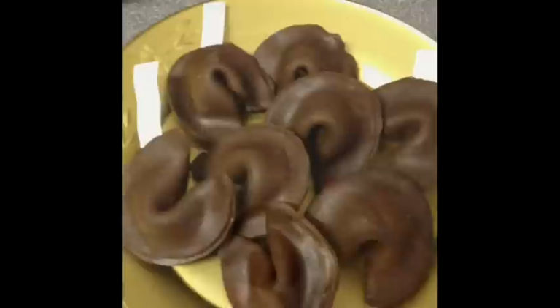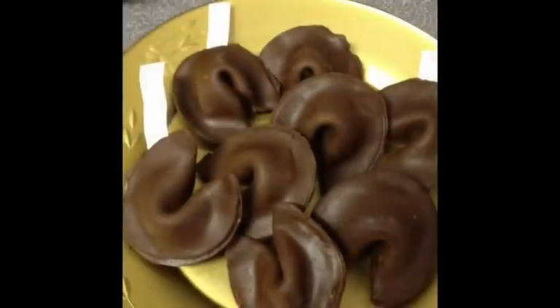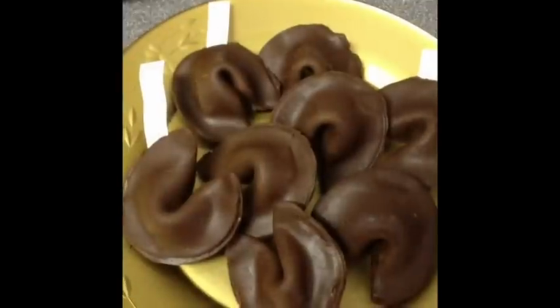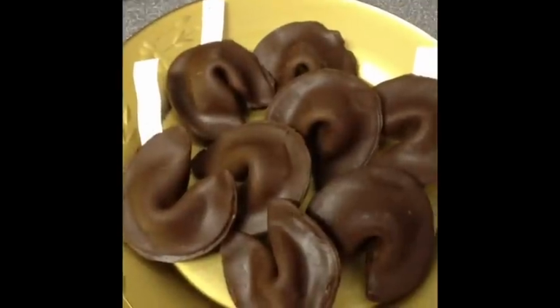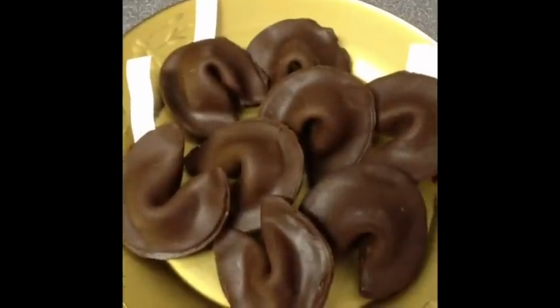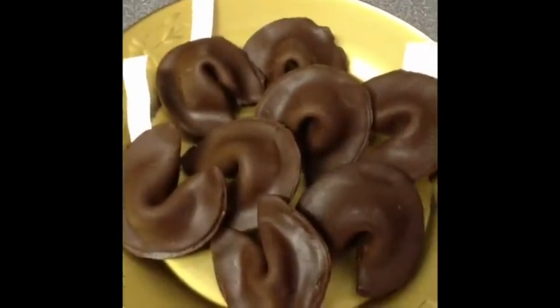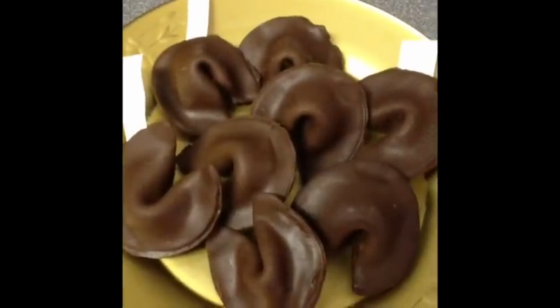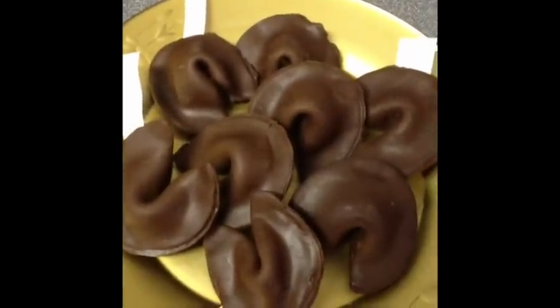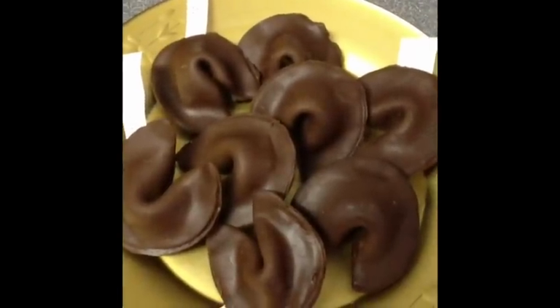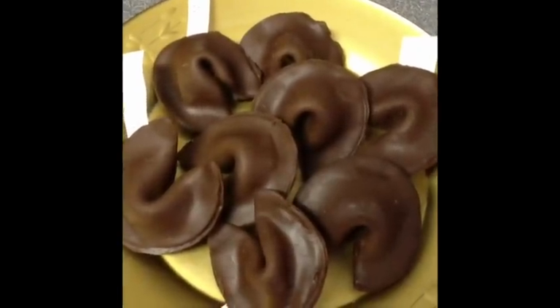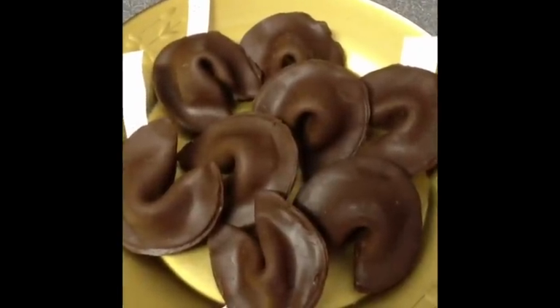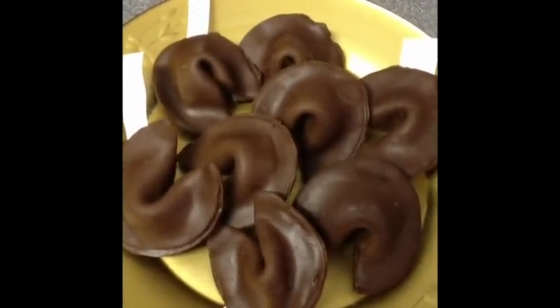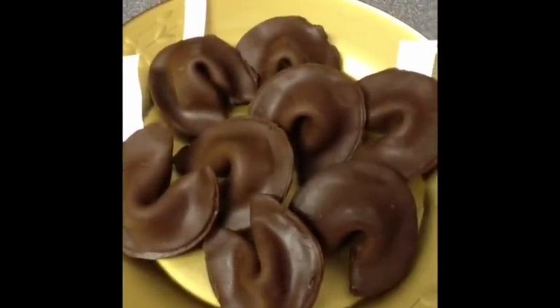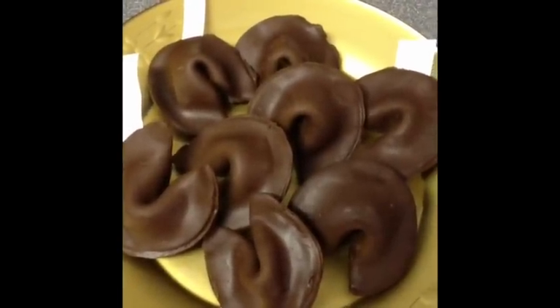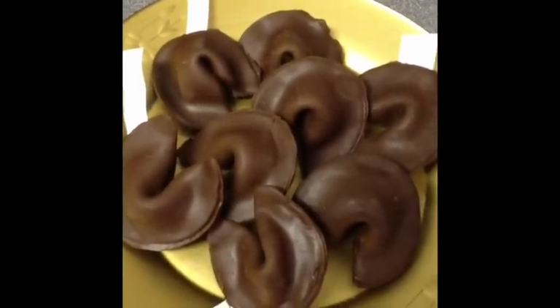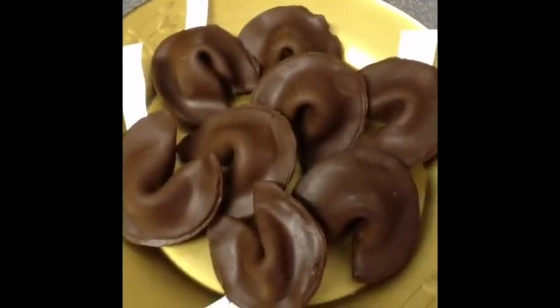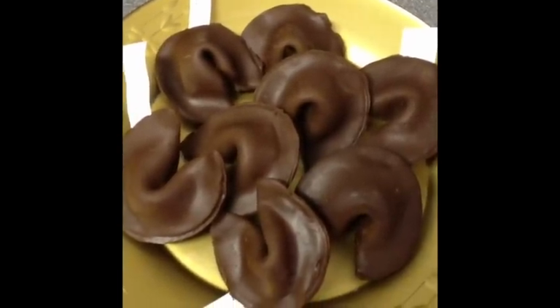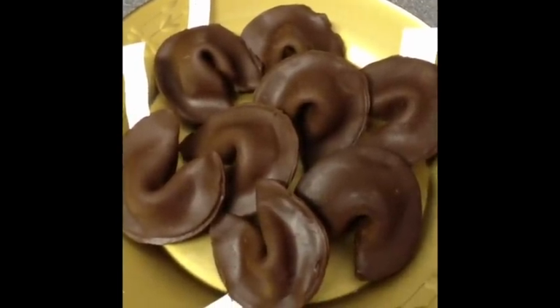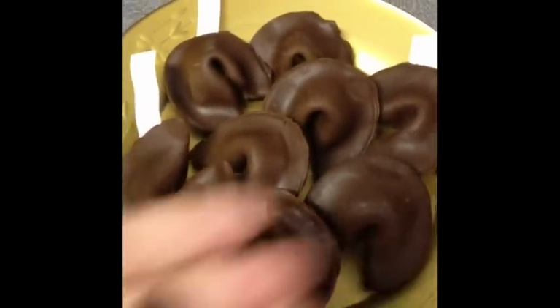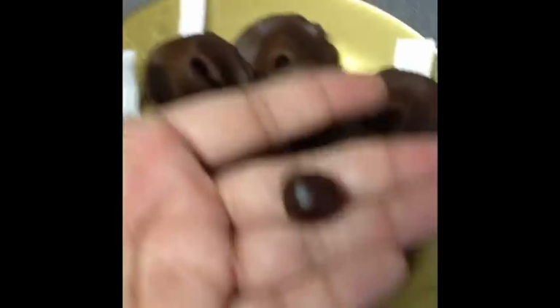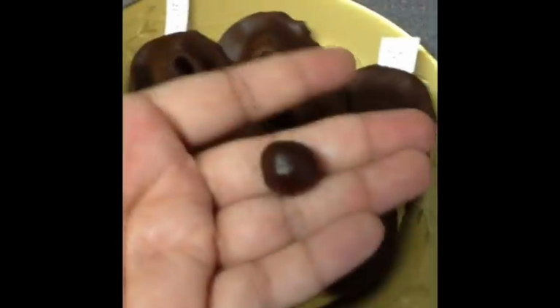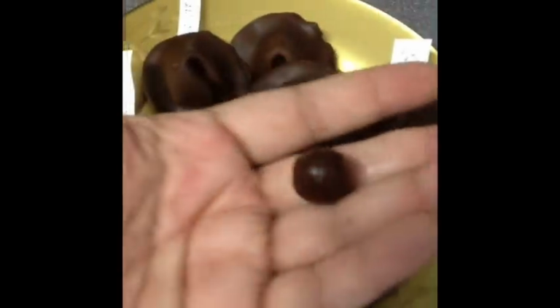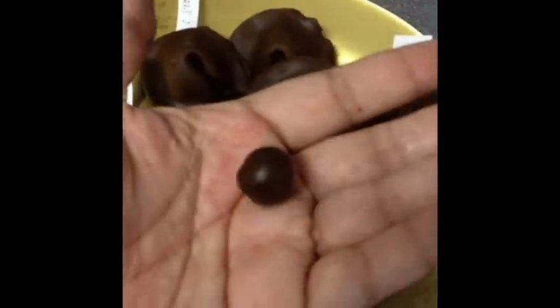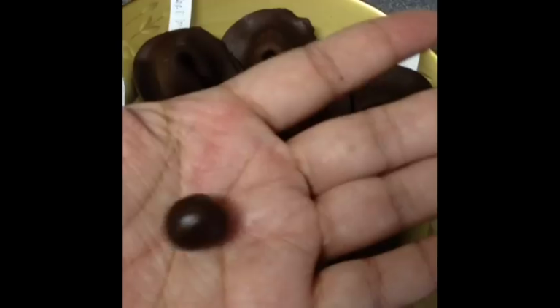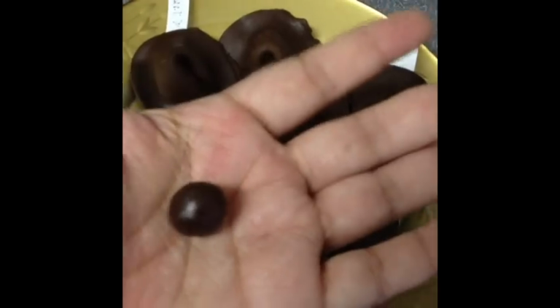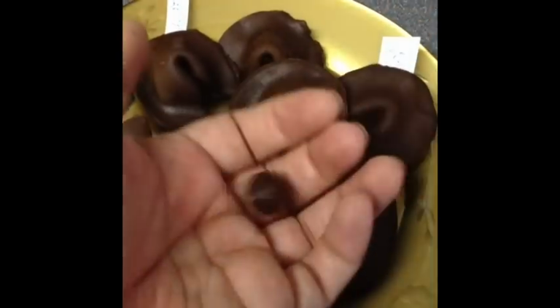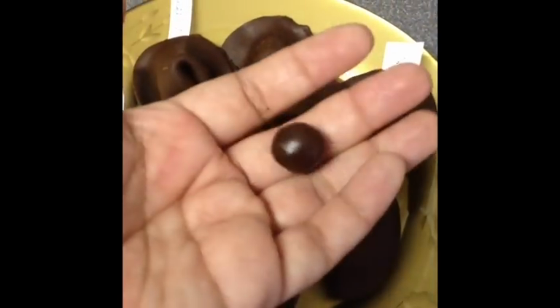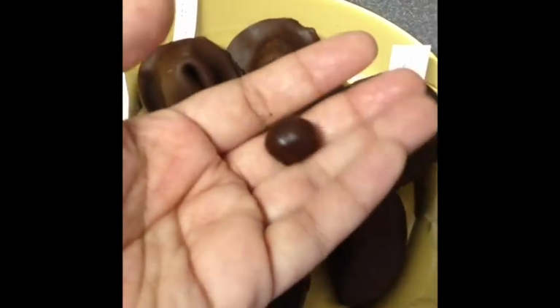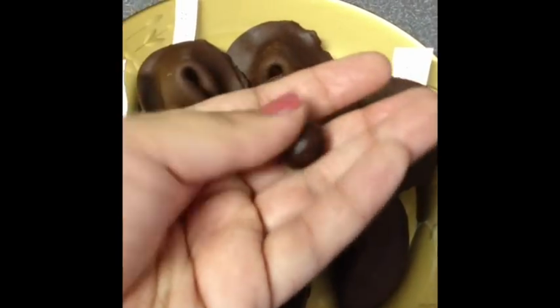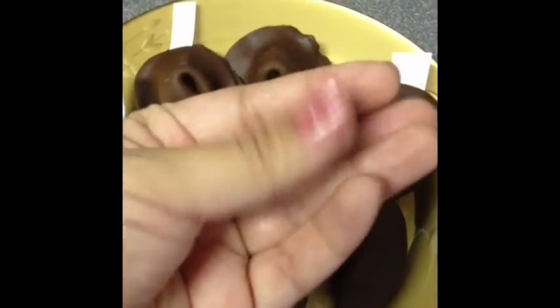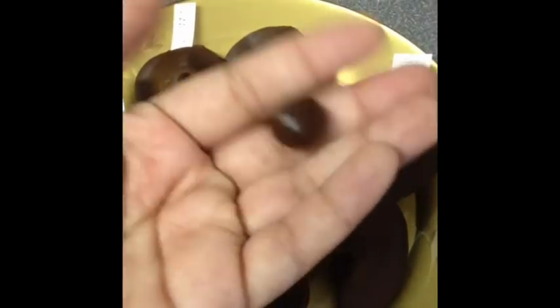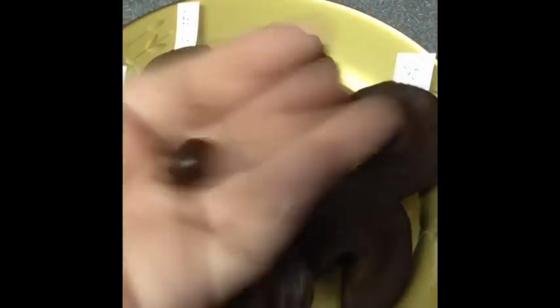This third of the recipe yielded eight fortune cookies, and I had just a little bit left over.